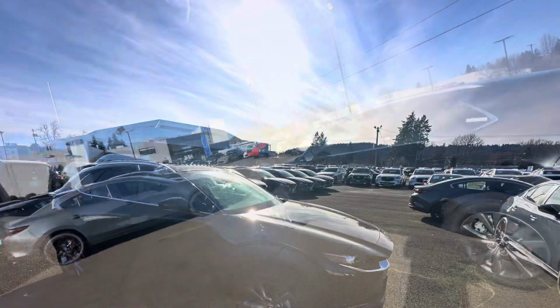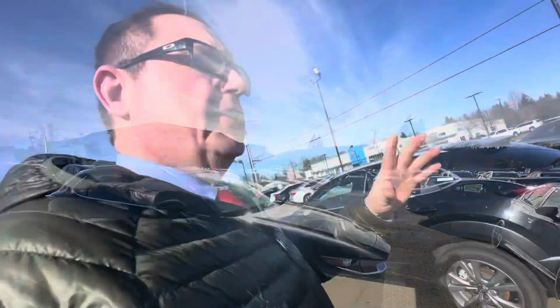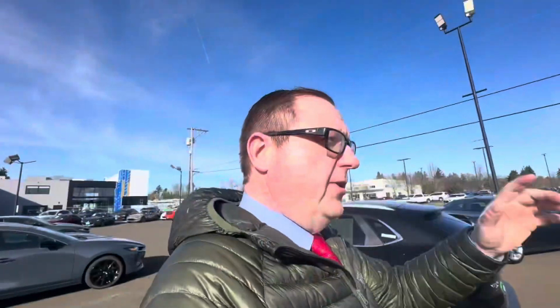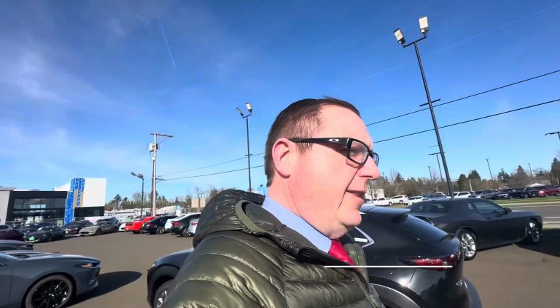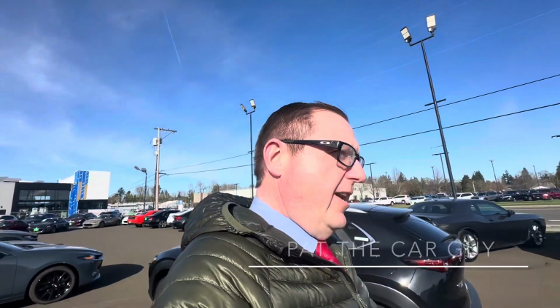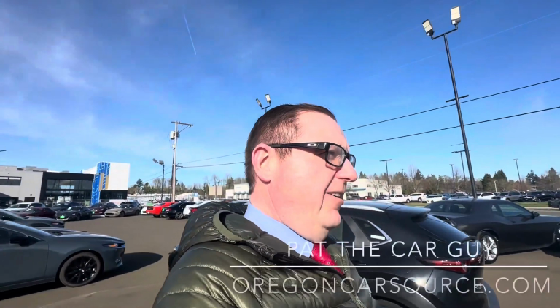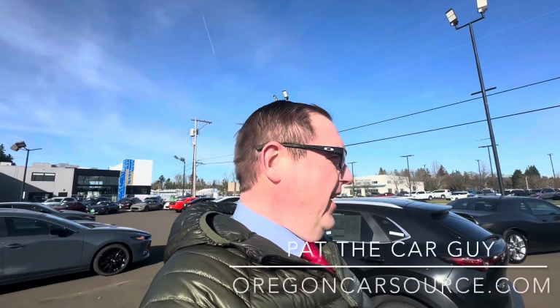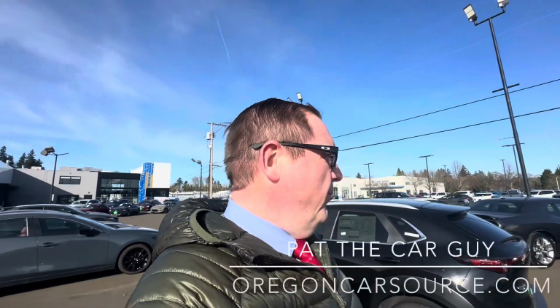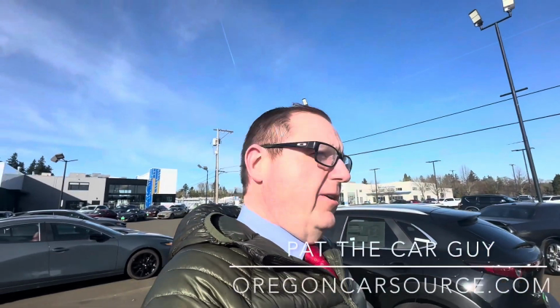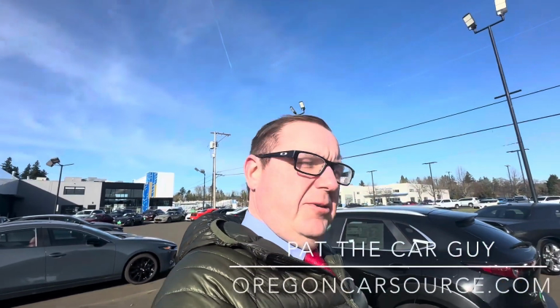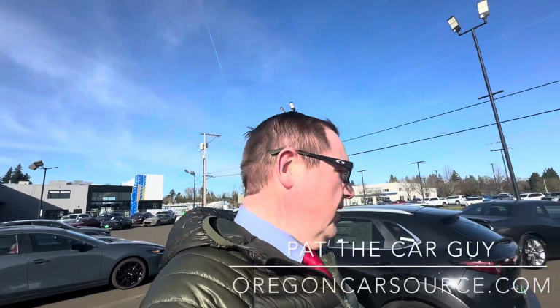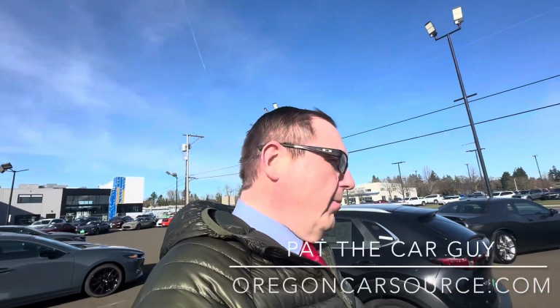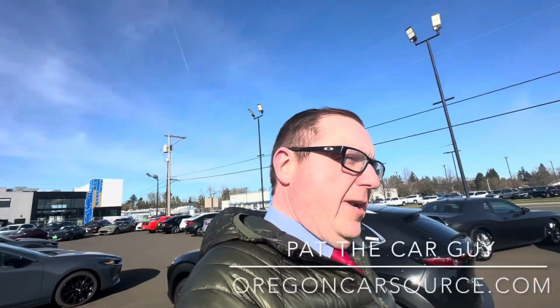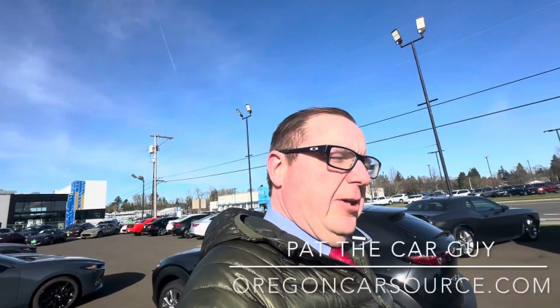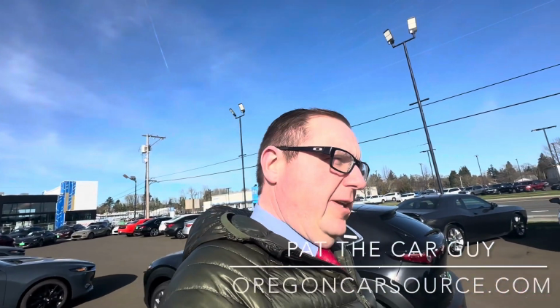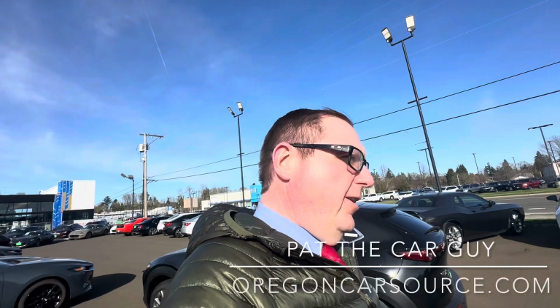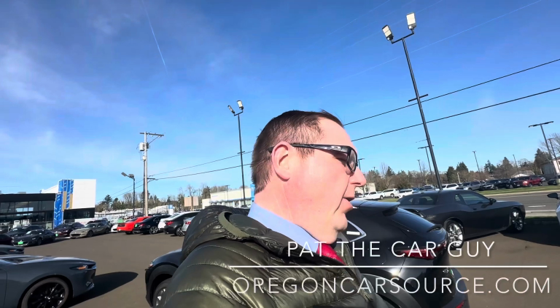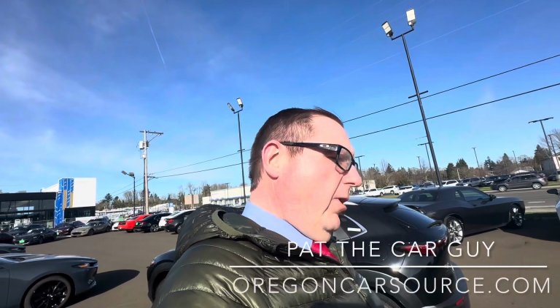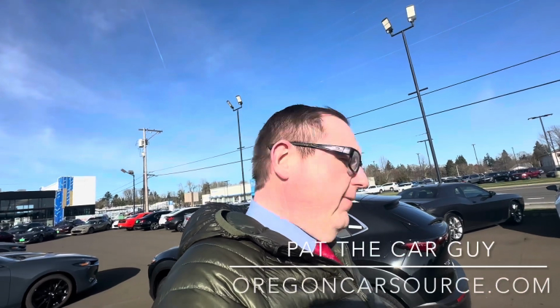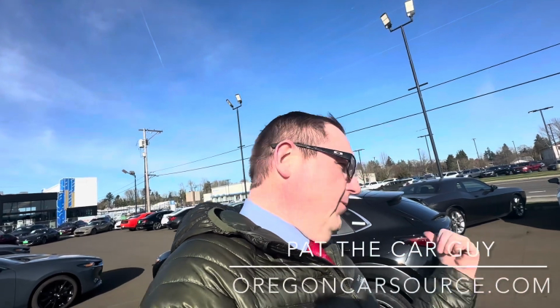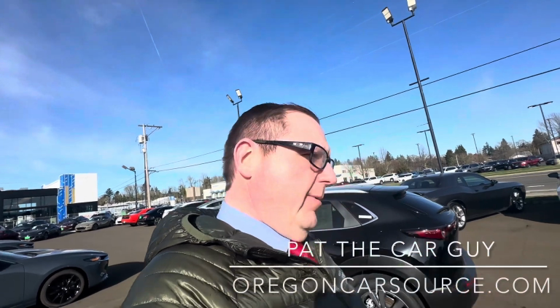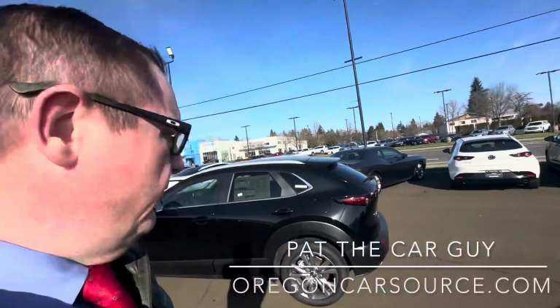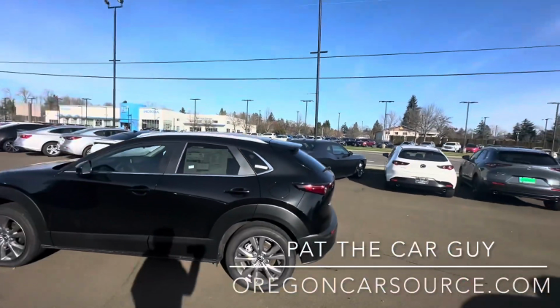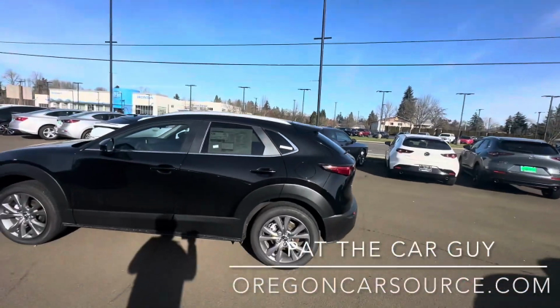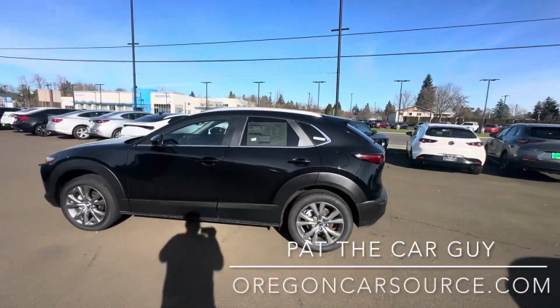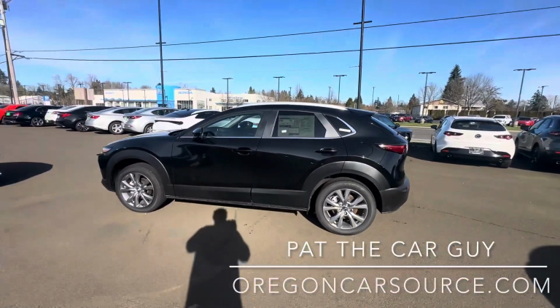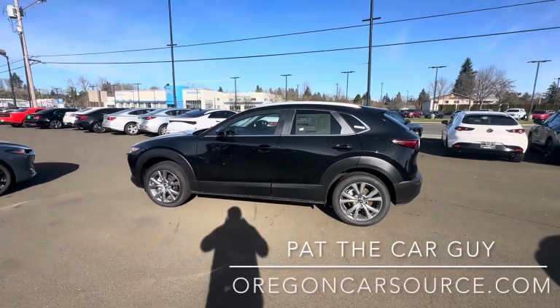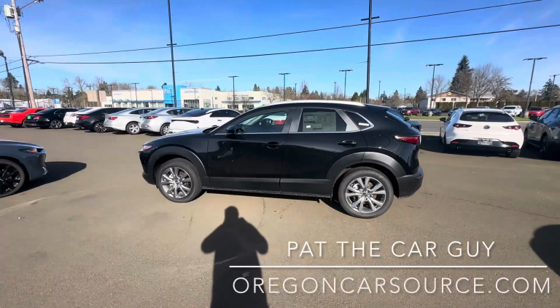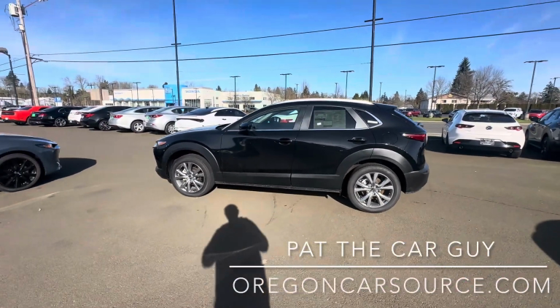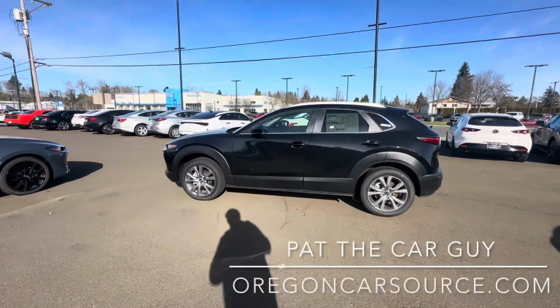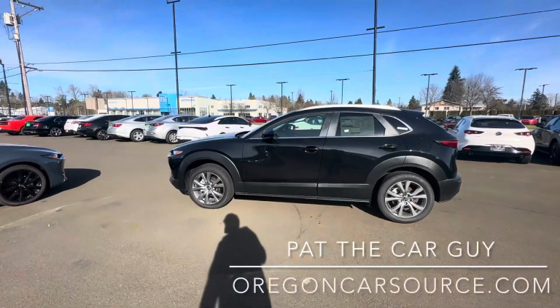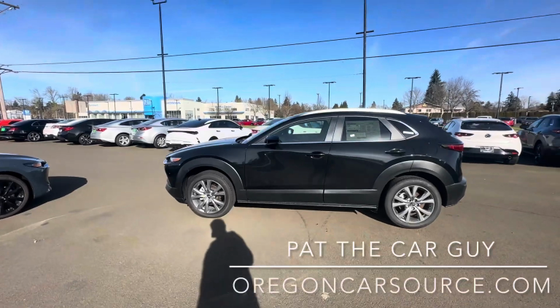What's up YouTube, Pat the Car Guy here again from OregonCarSource.com, coming at you with another walk-around video about the beautiful car behind me — the 2024 Mazda CX-30.